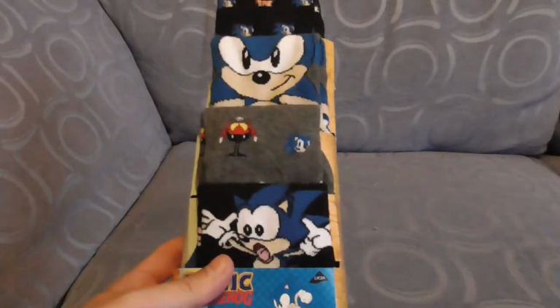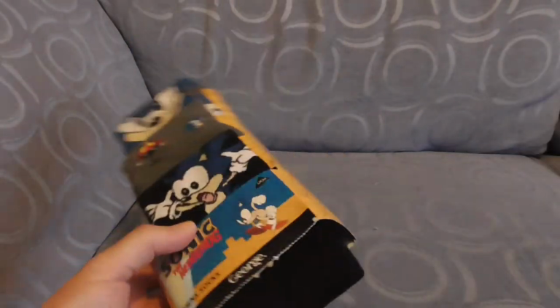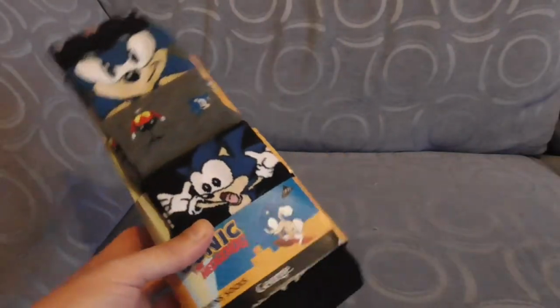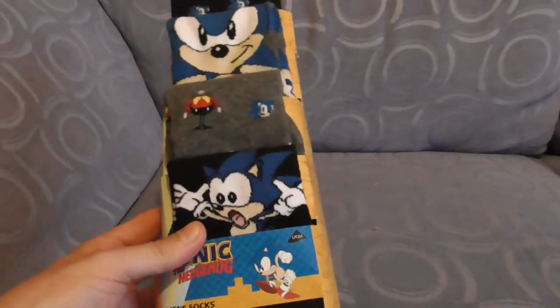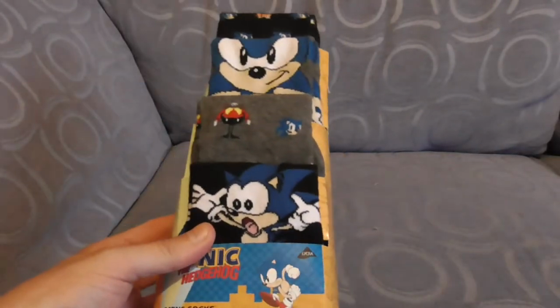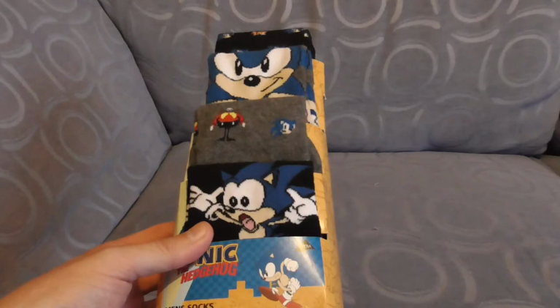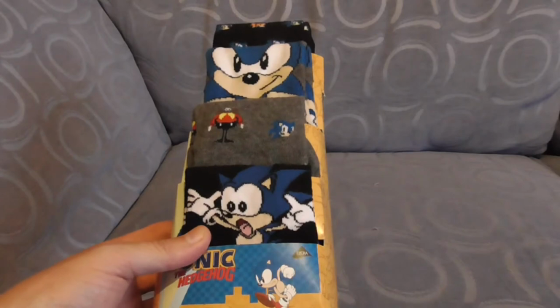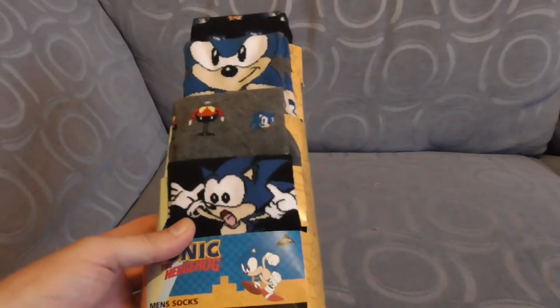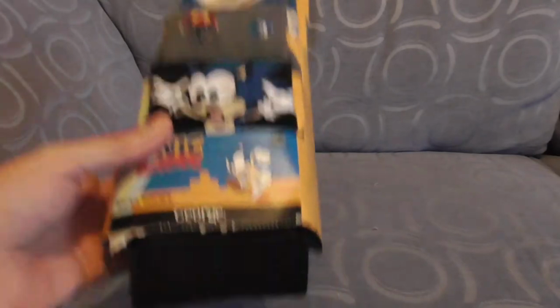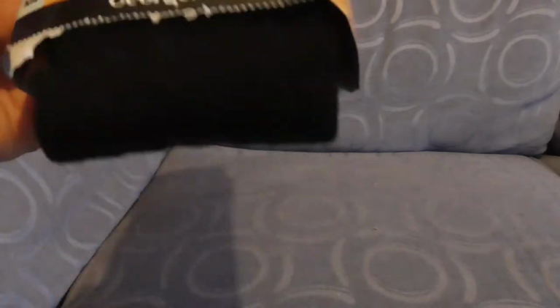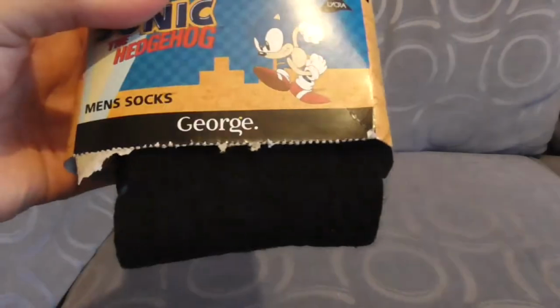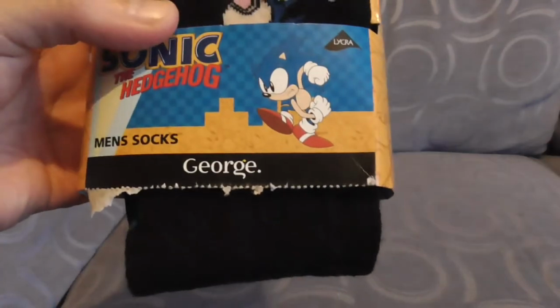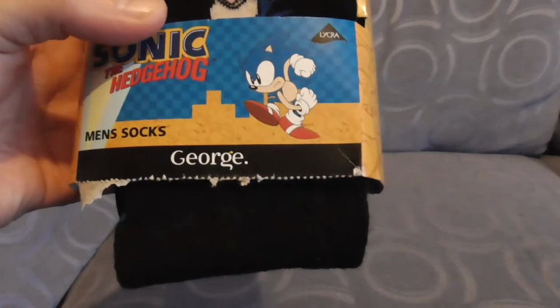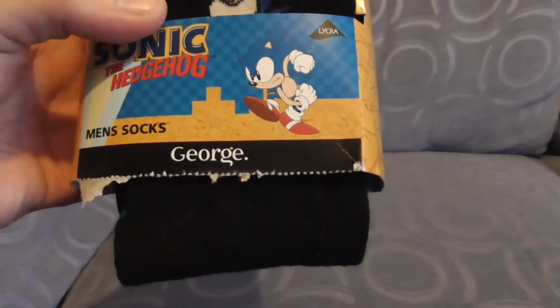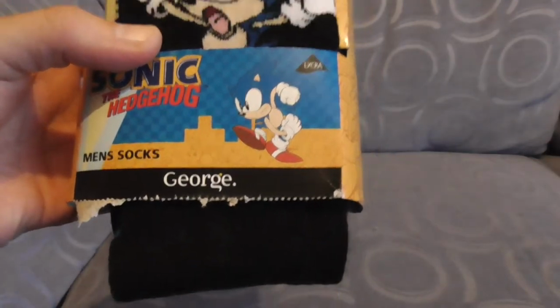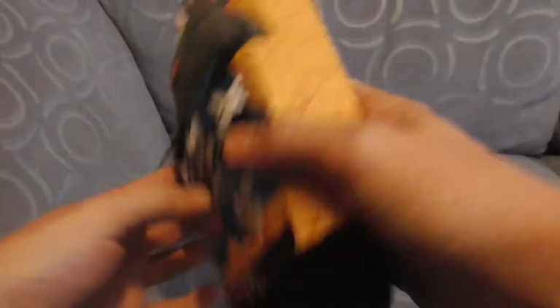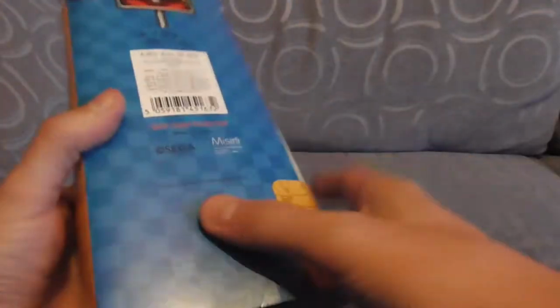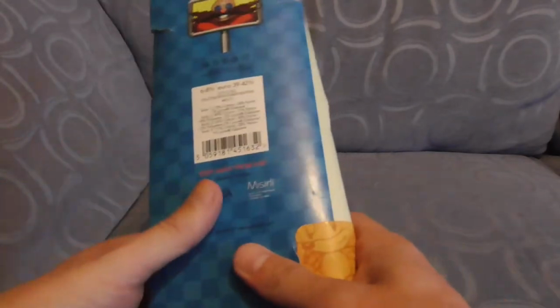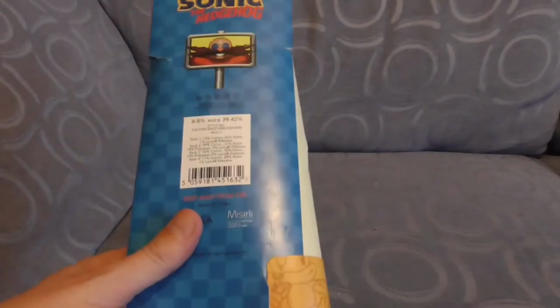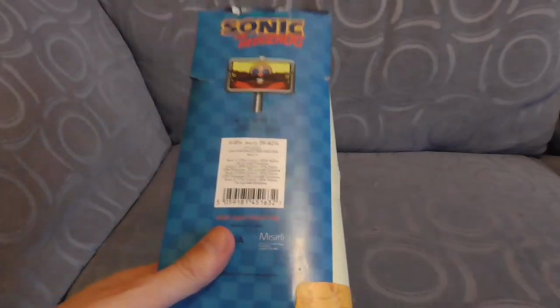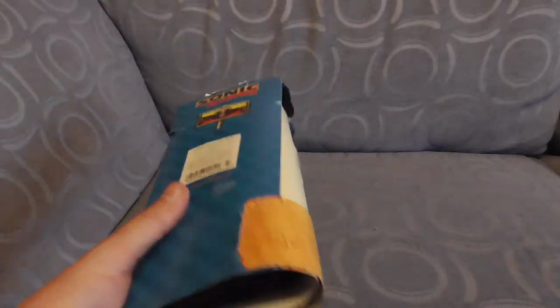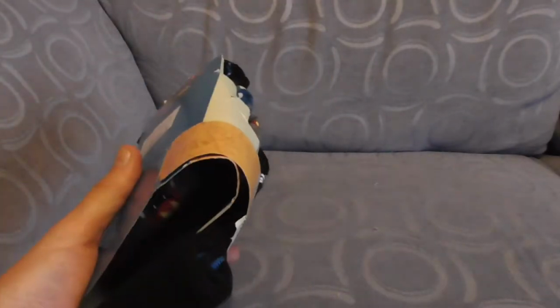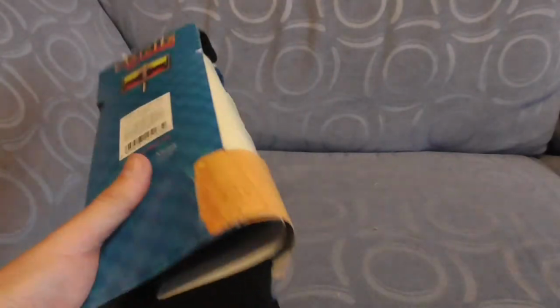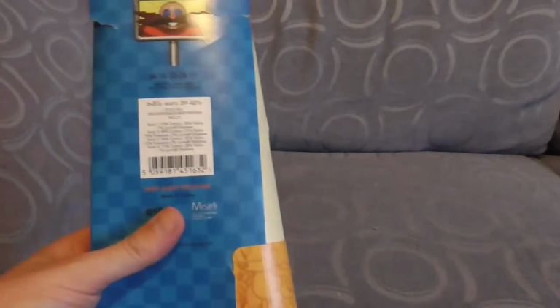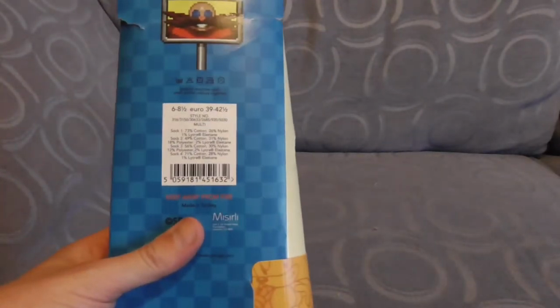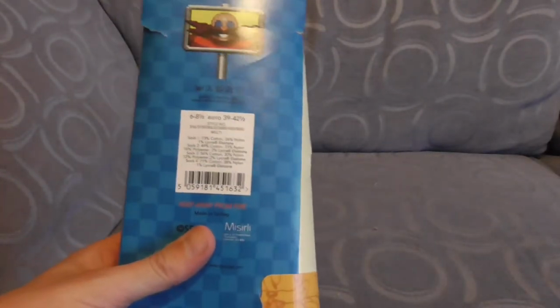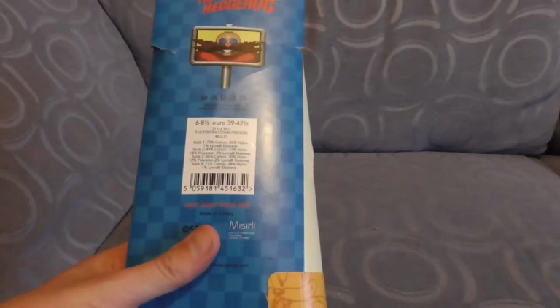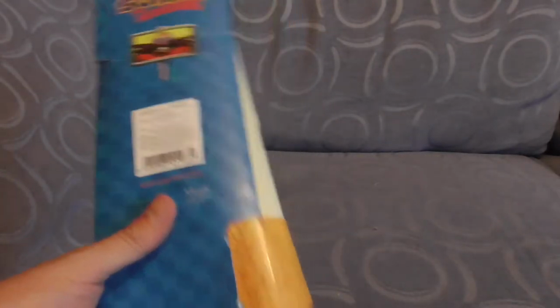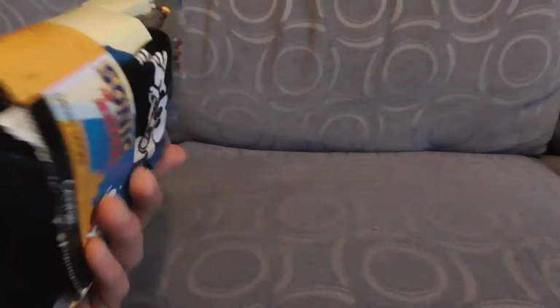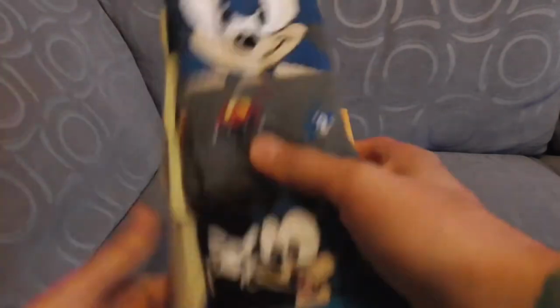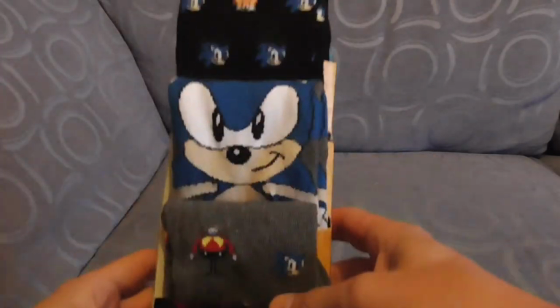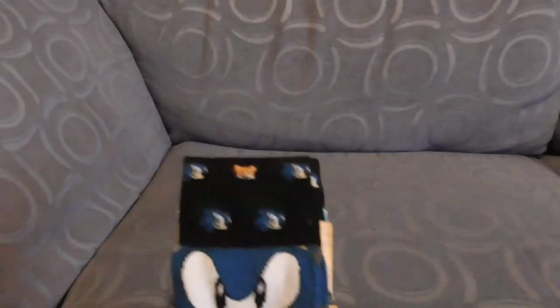Sonic the Hedgehog Socks. These are sold in the UK by a company called George, which is basically a clothes supplier for one of our supermarkets, Asda, which I think is owned by Walmart, but I don't remember.